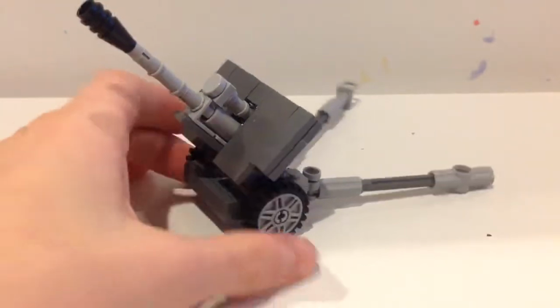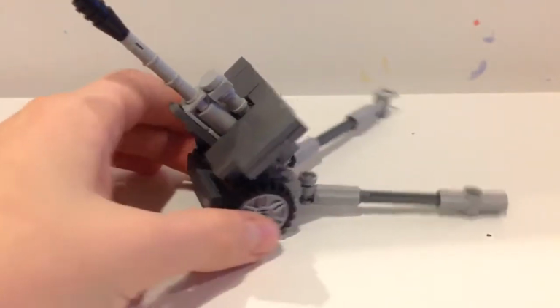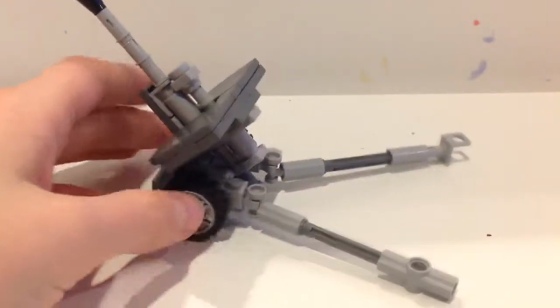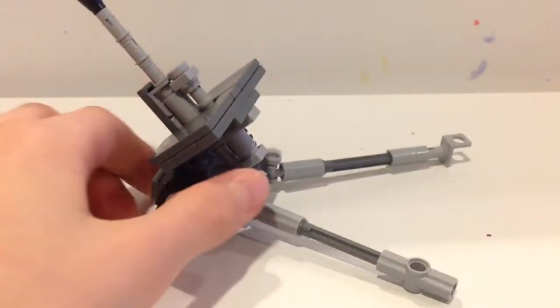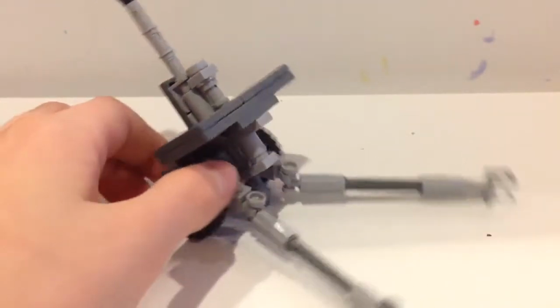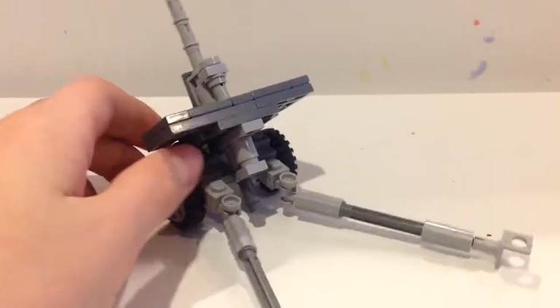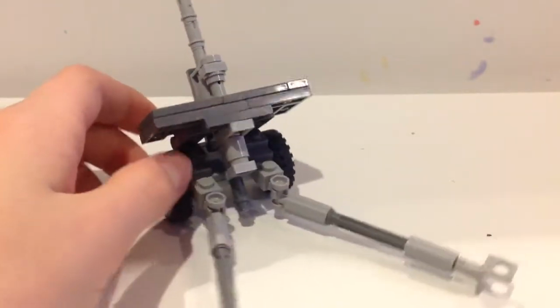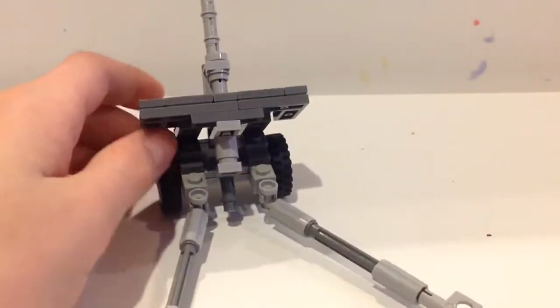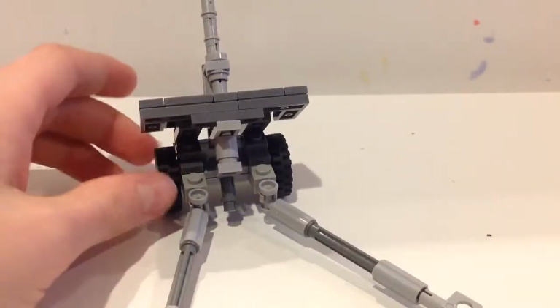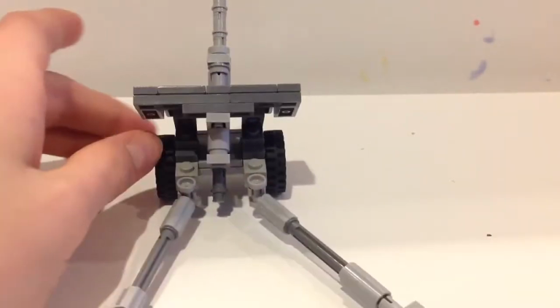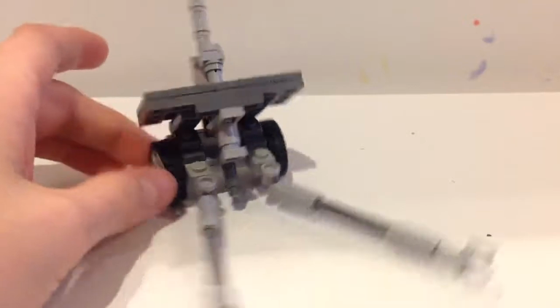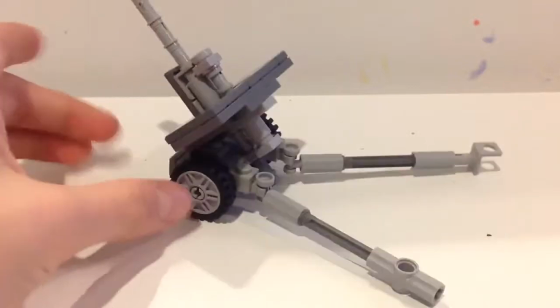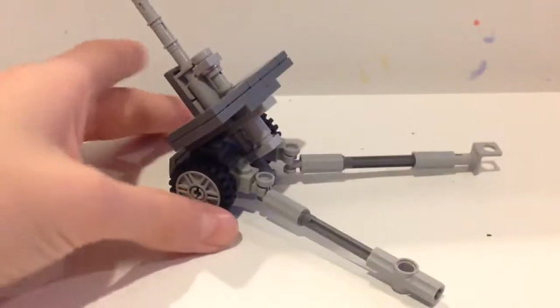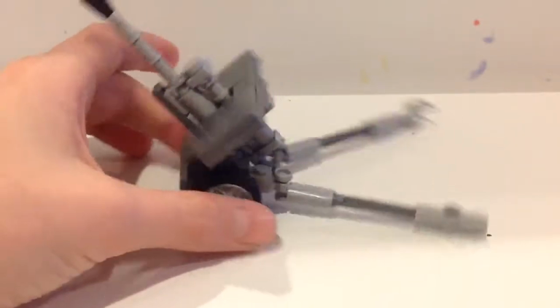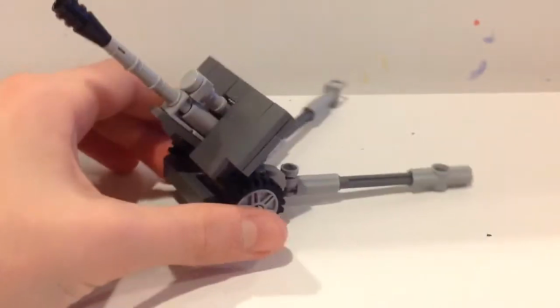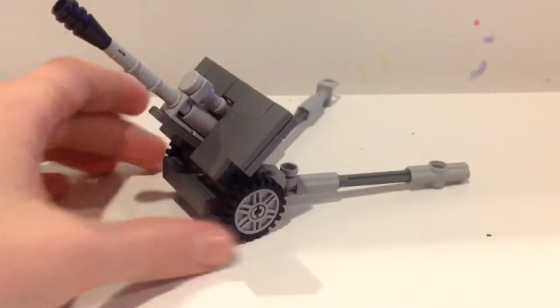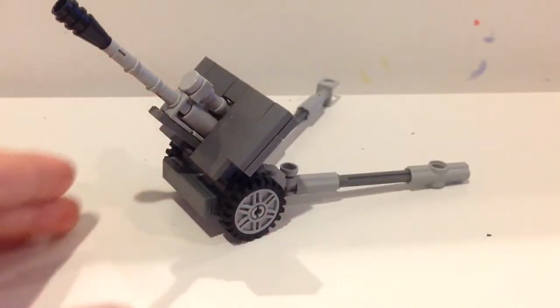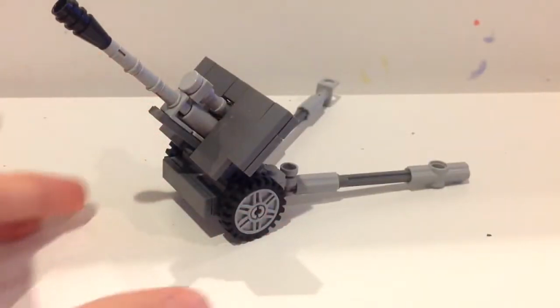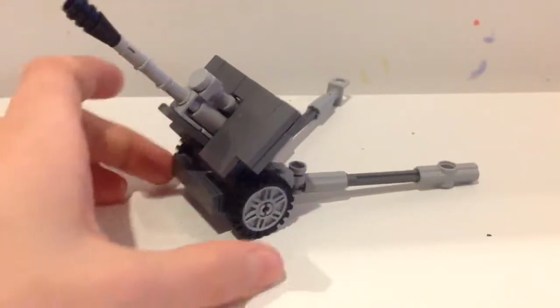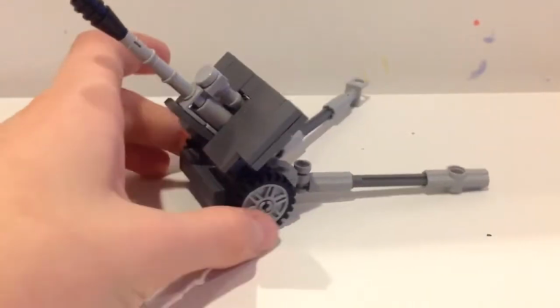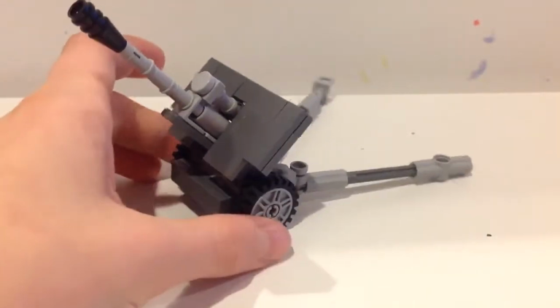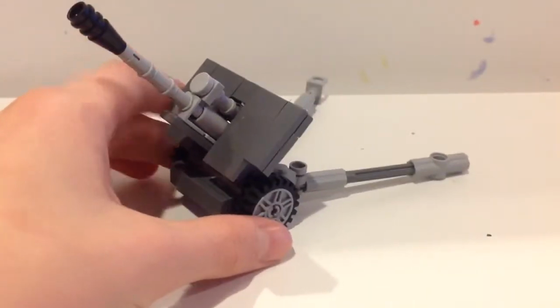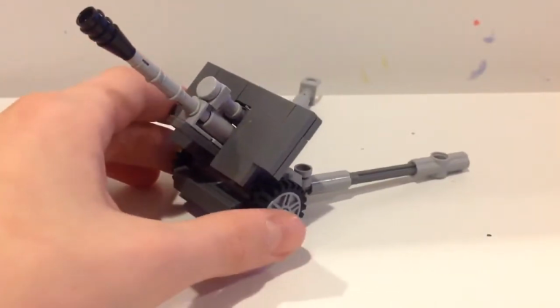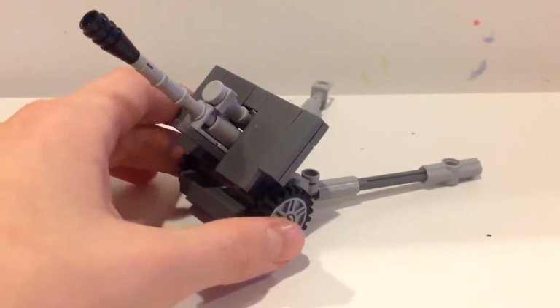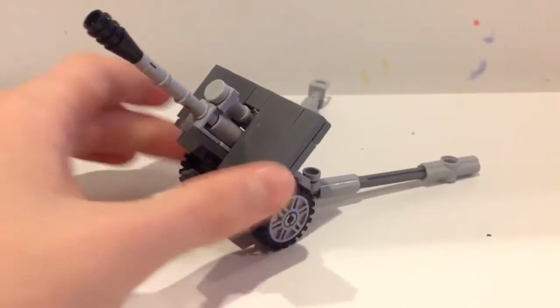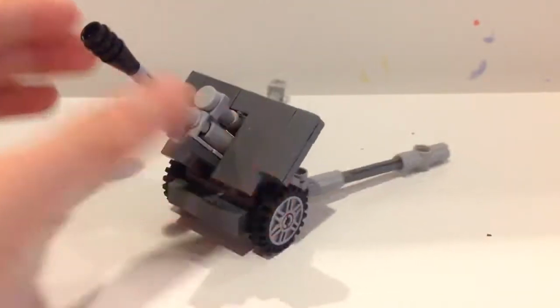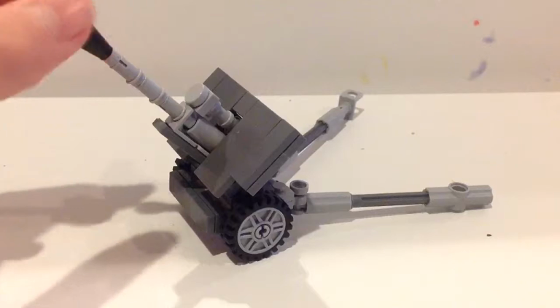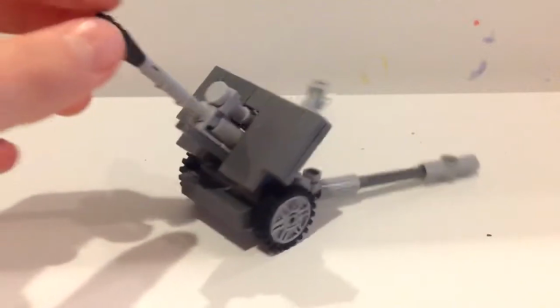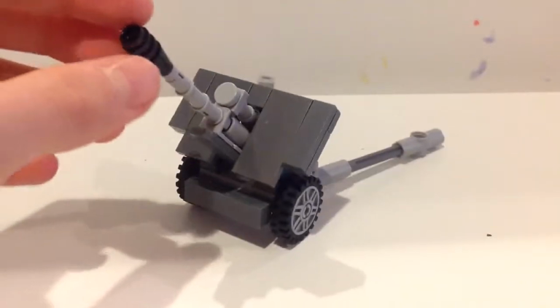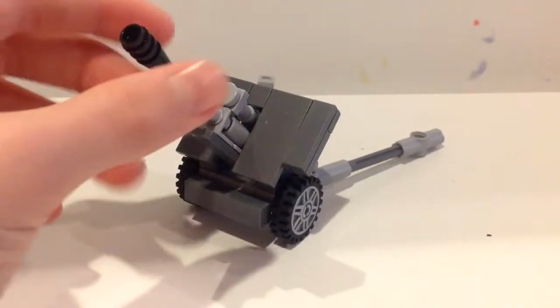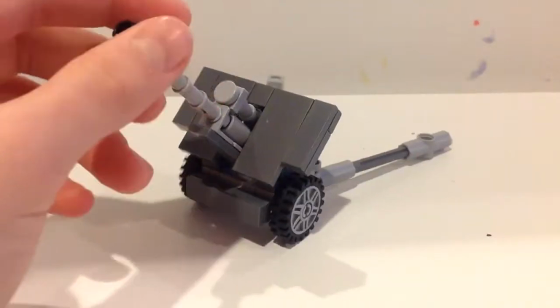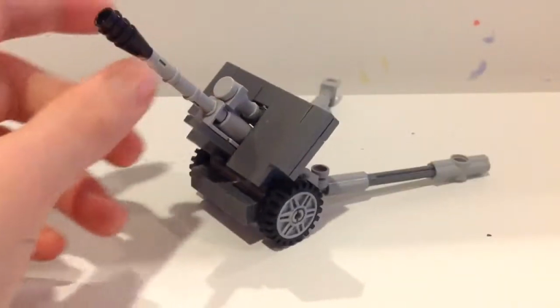I completely forgot the name of this gun — it's a very long name, so that's why I forgot. But it's a field gun, something like that — that's one thing I remembered.